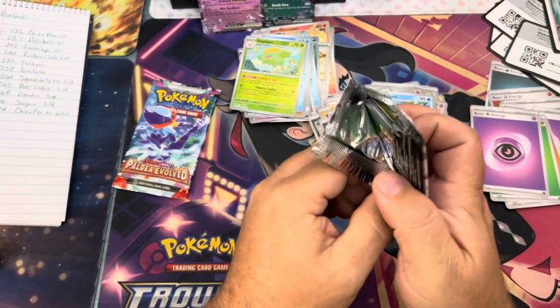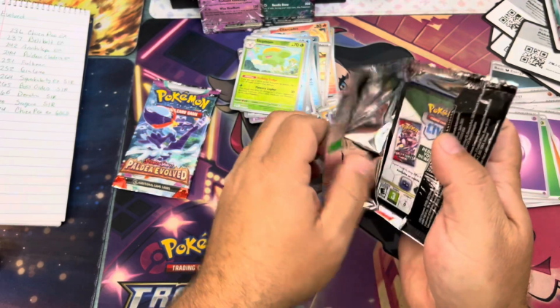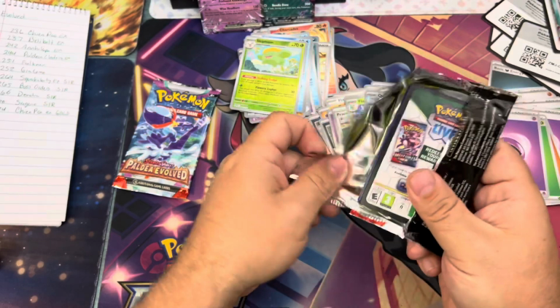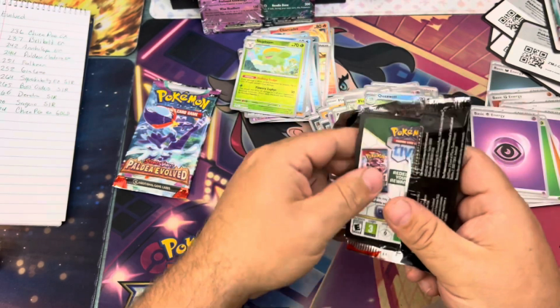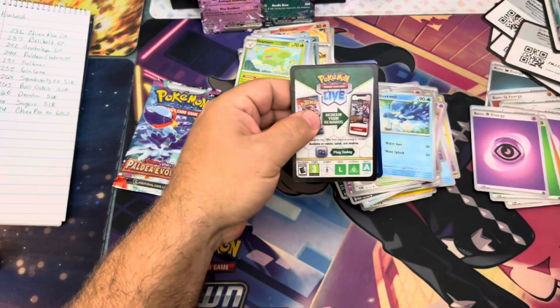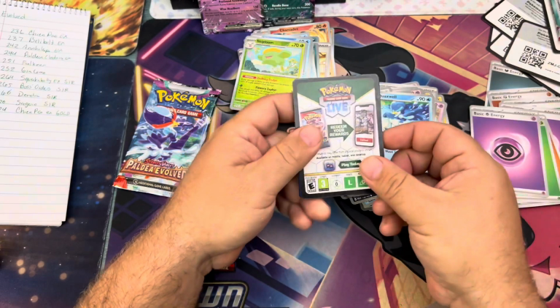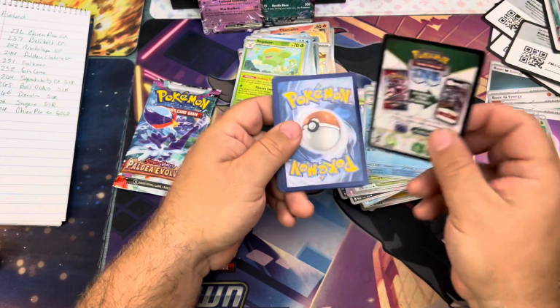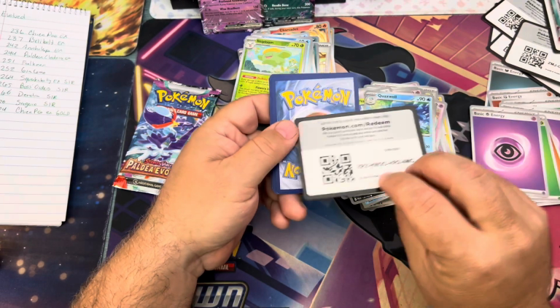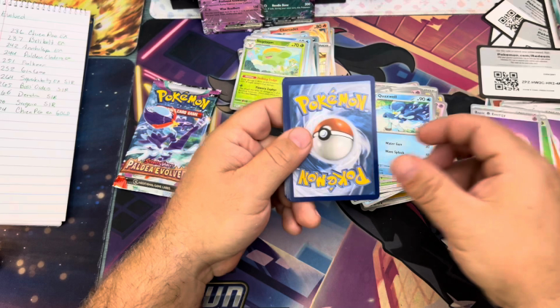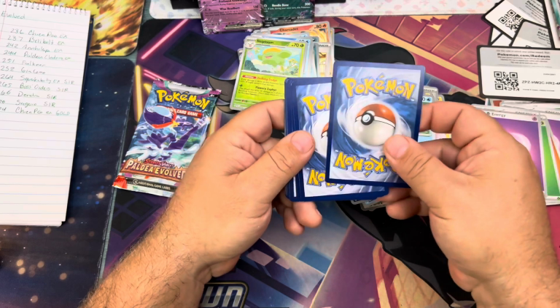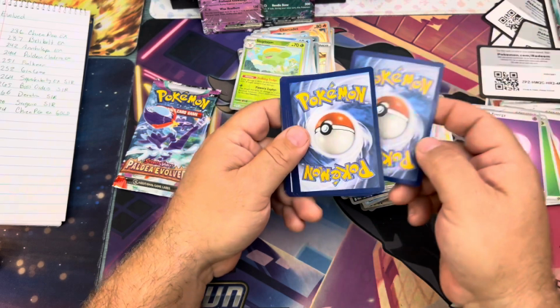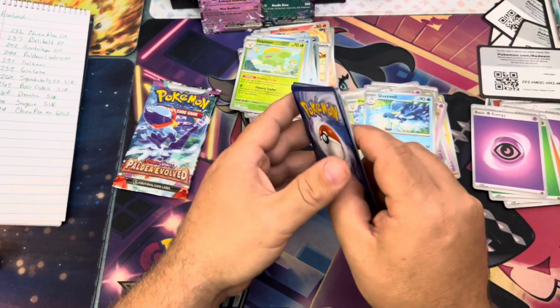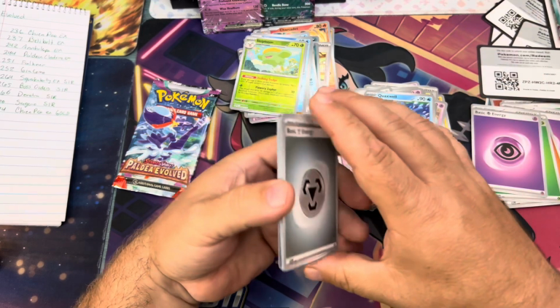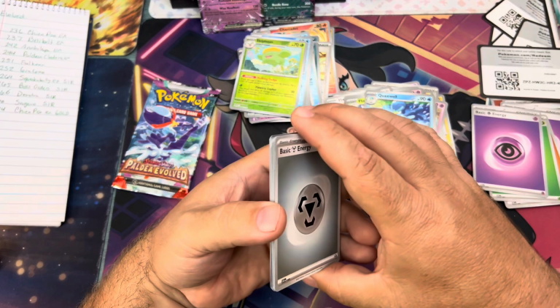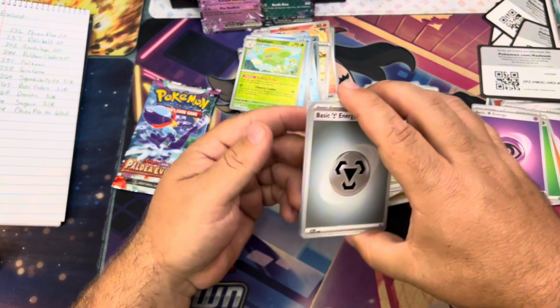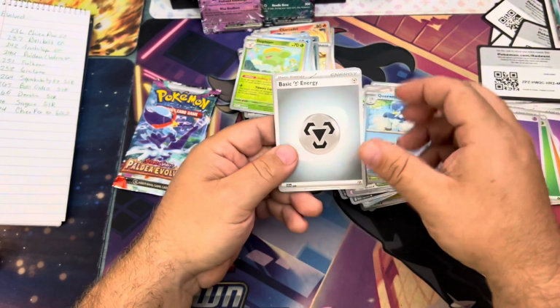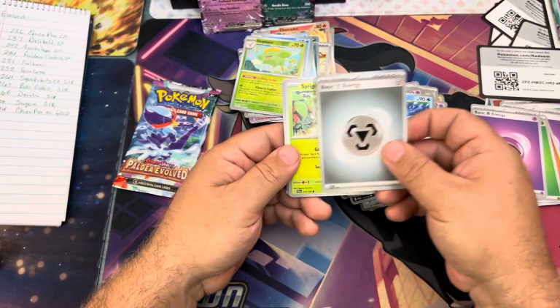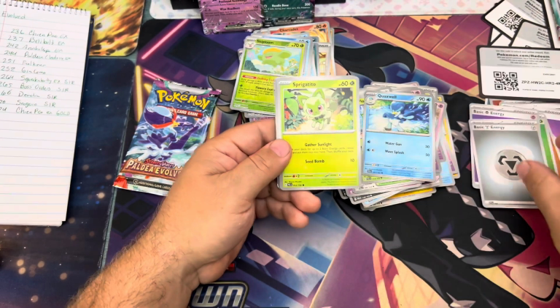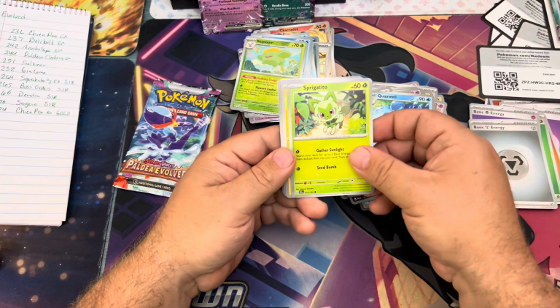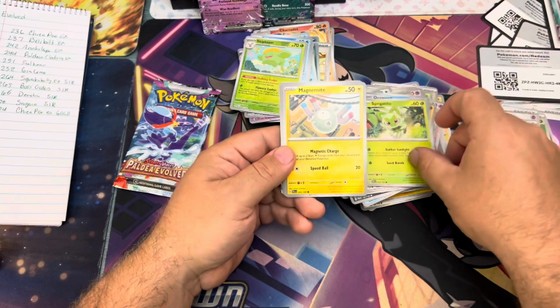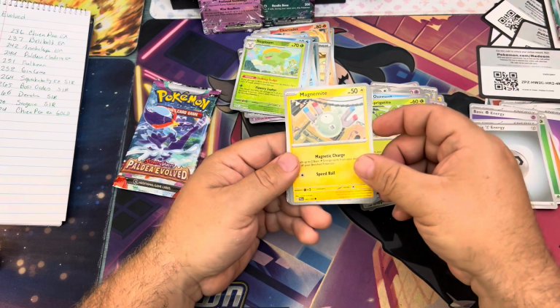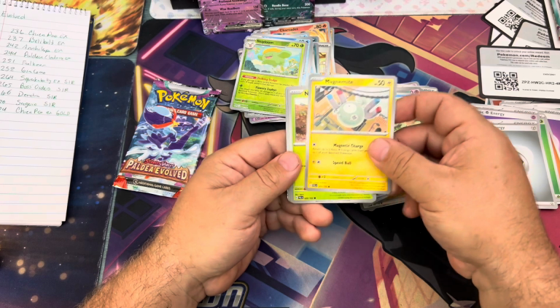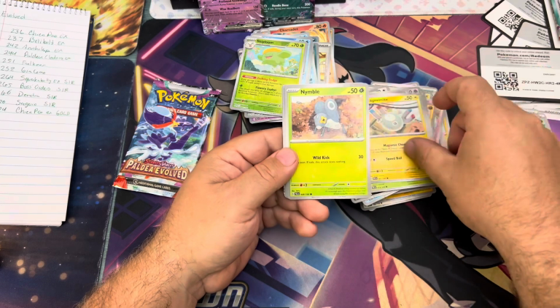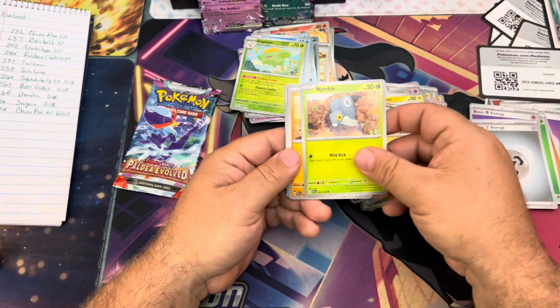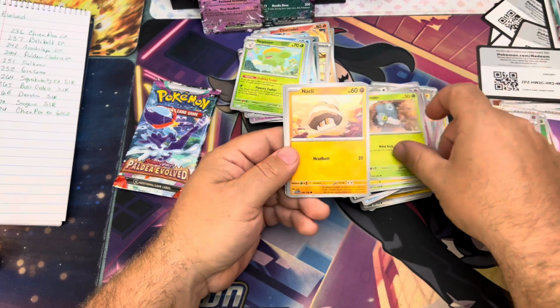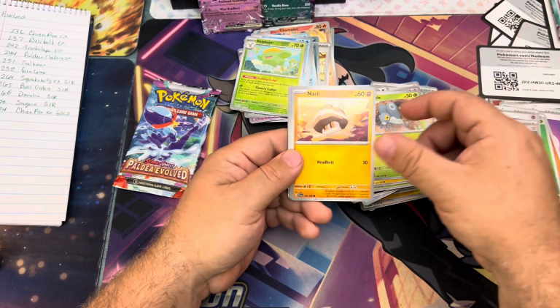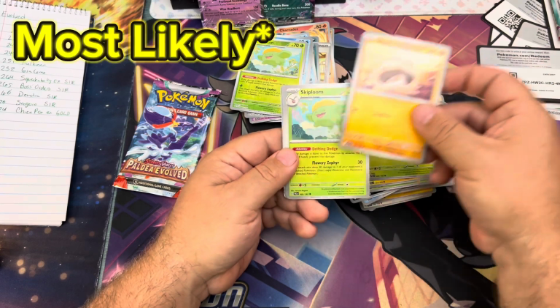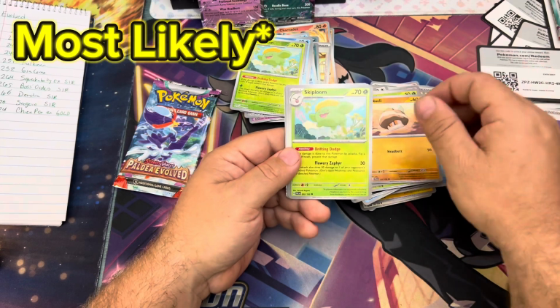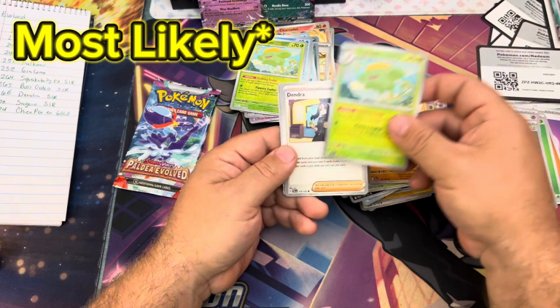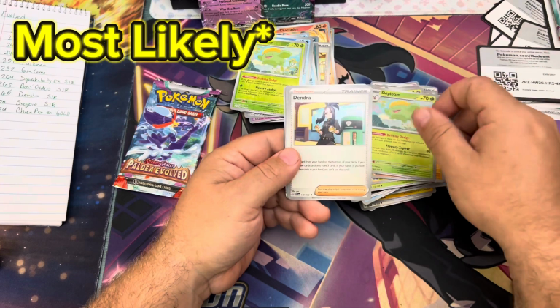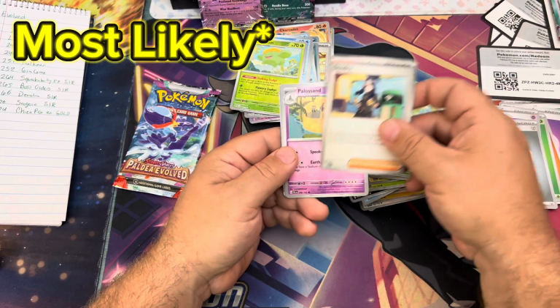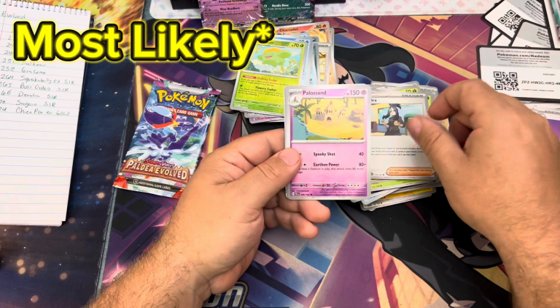A really off-centered Slowking EX — probably another 50-cent card. We're down to two packs. Your best bet when you're buying cards is to buy booster boxes. In this set, you'll get an SAR in that booster box guaranteed.